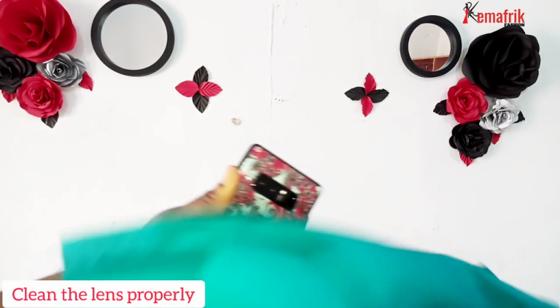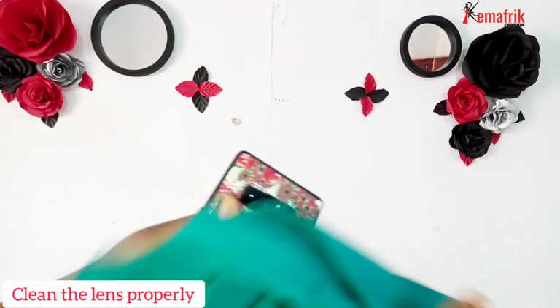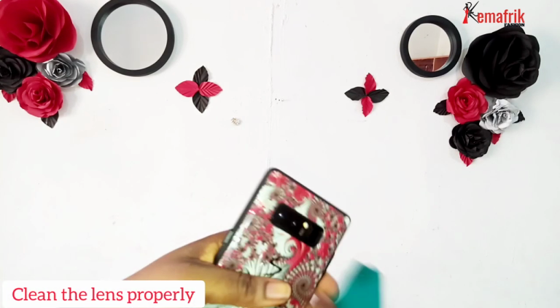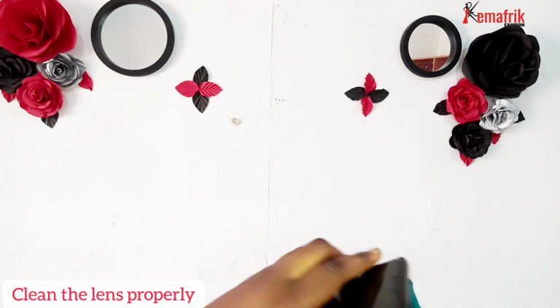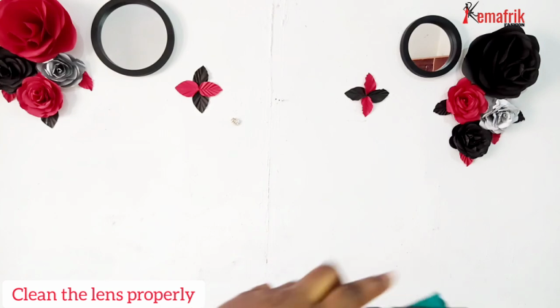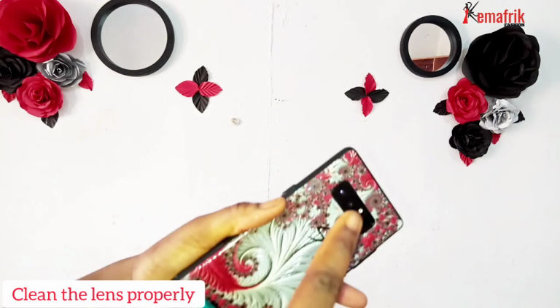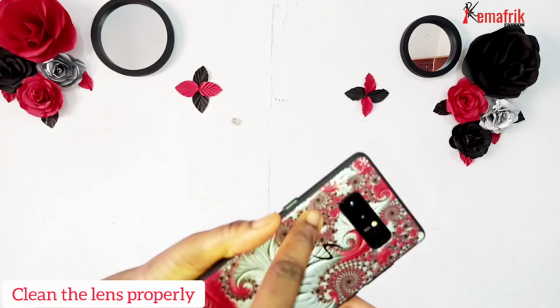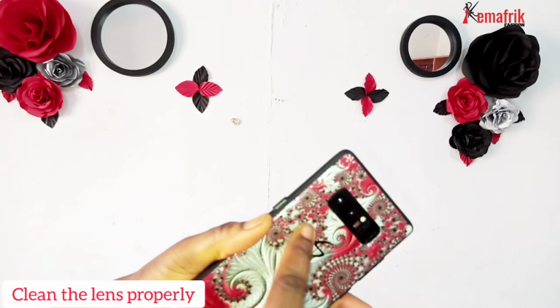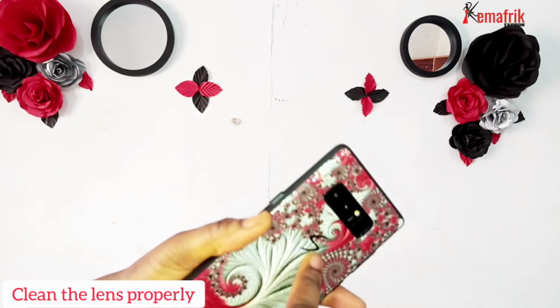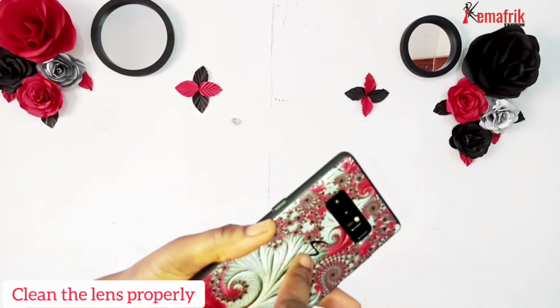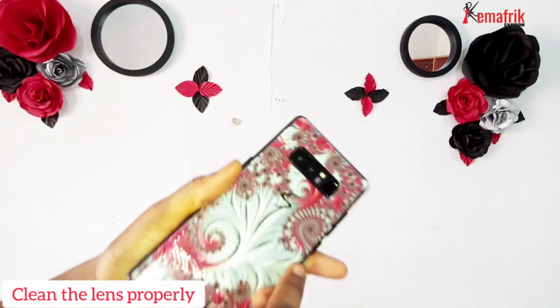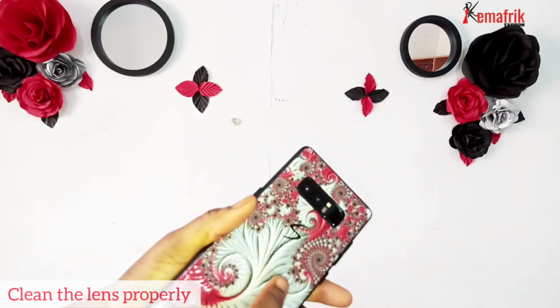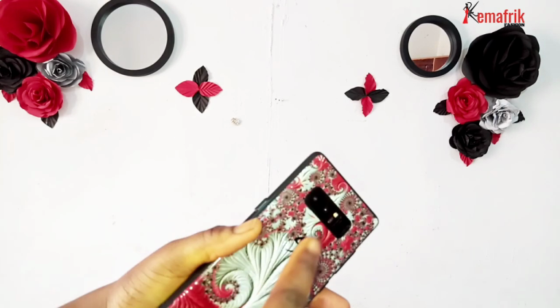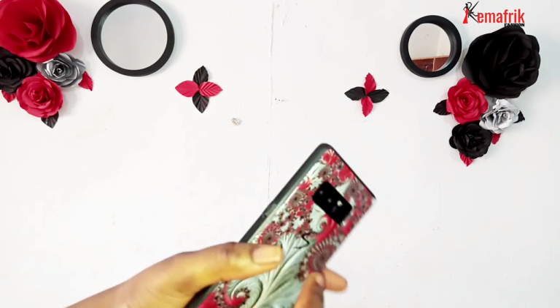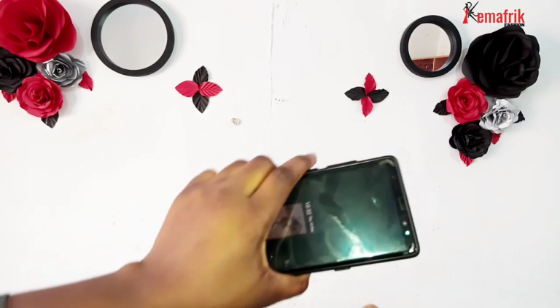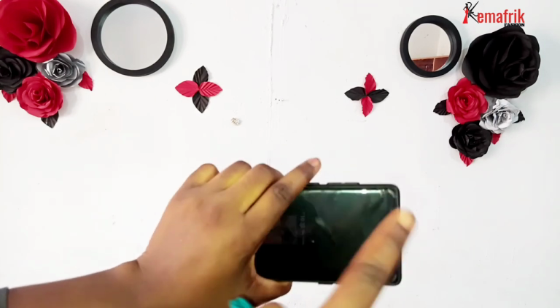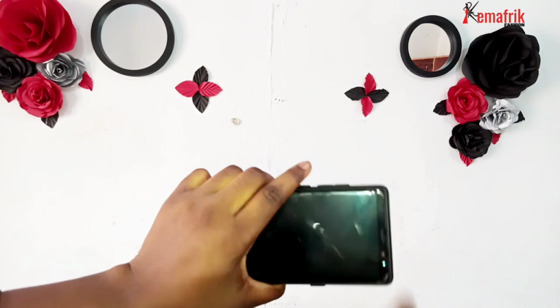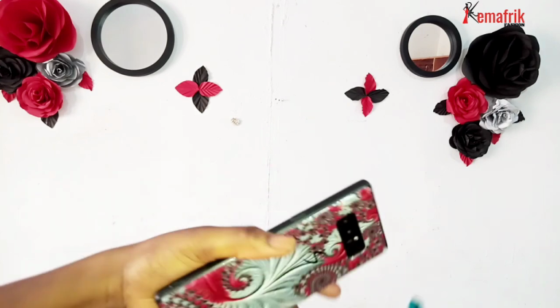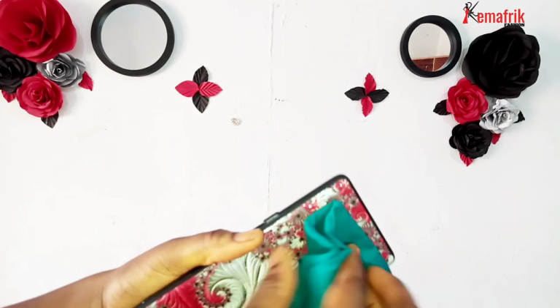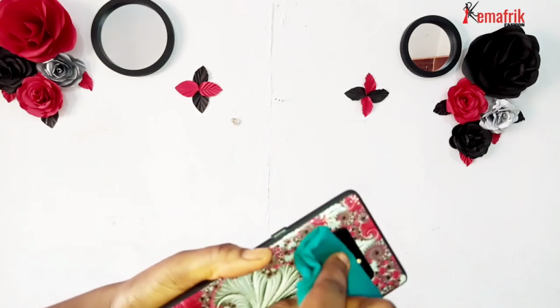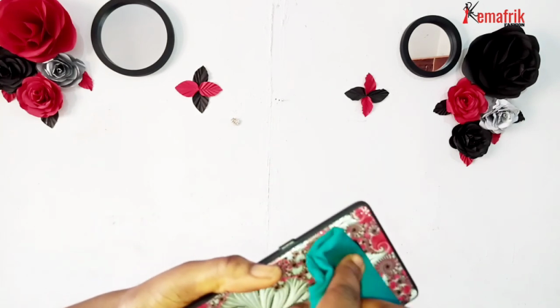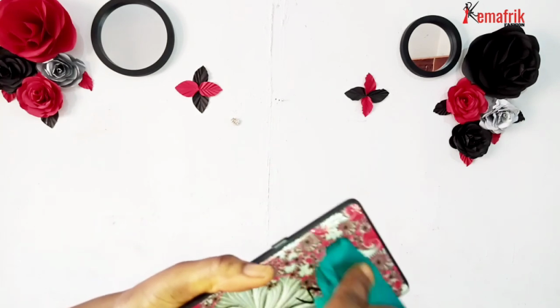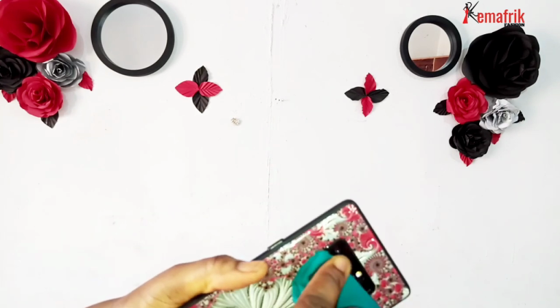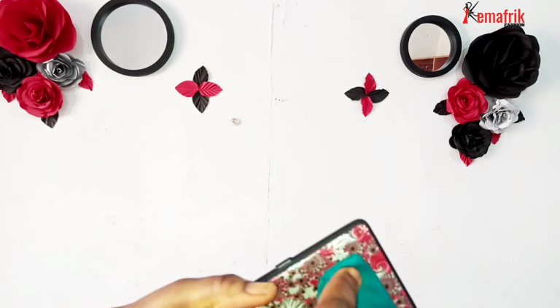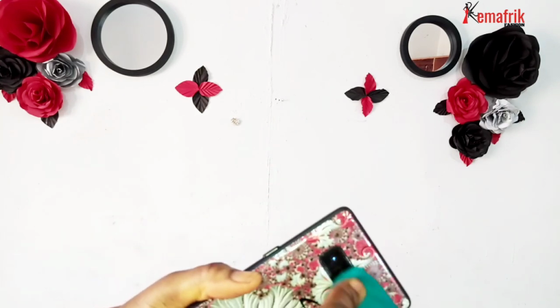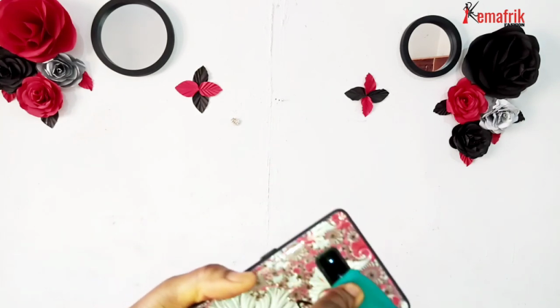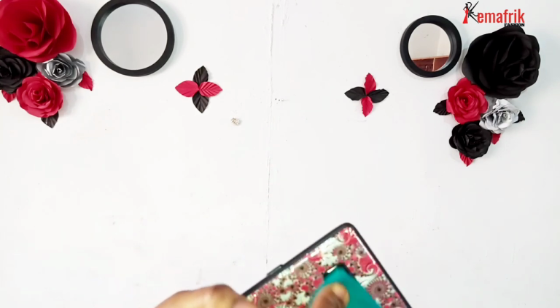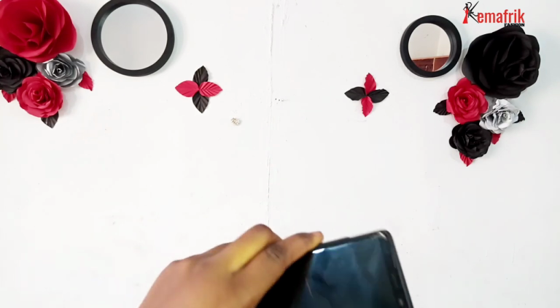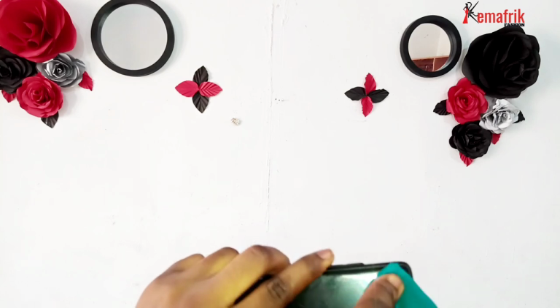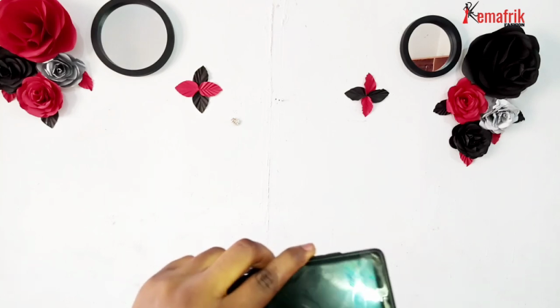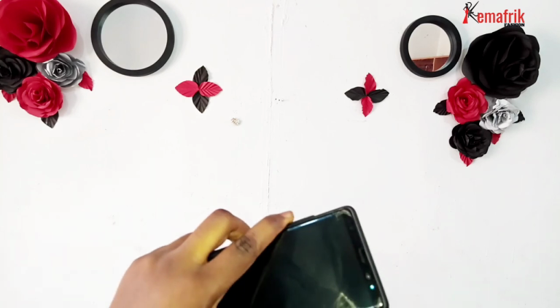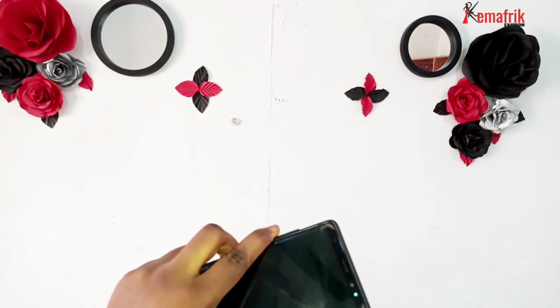The next thing you need to do is to clean up the lens of your camera with a soft cloth fabric. I would advise you to always make use of the back camera — for most phones it is much better than the front camera. So pick up your fabric and clean up the lens properly, because that can make a huge difference.